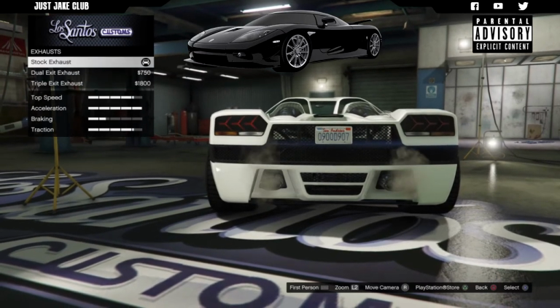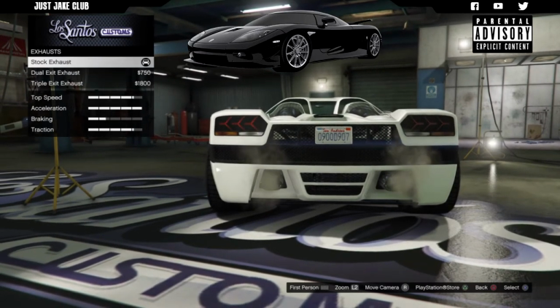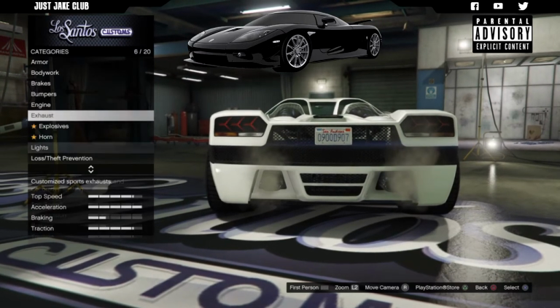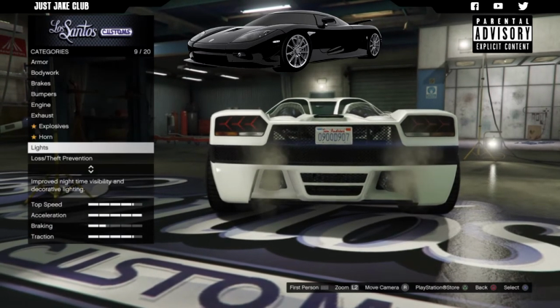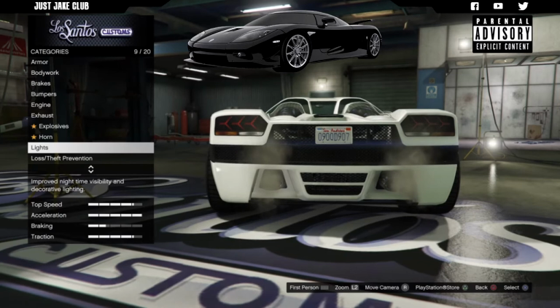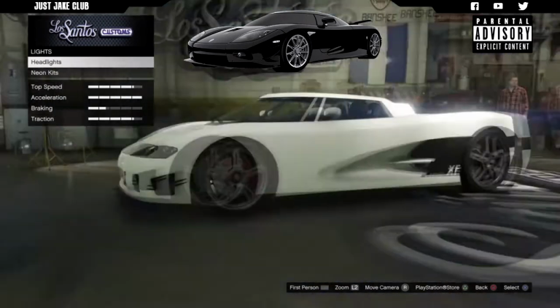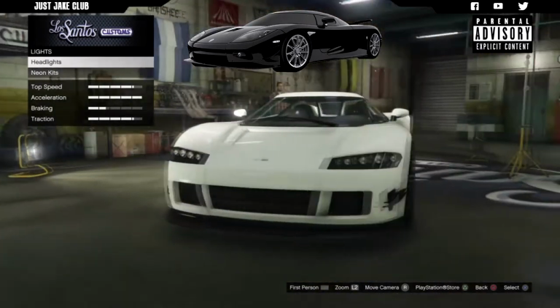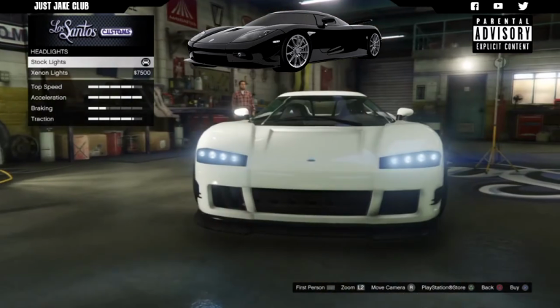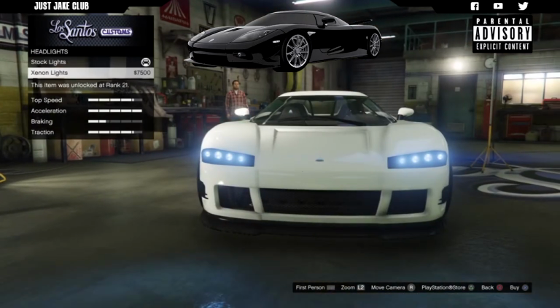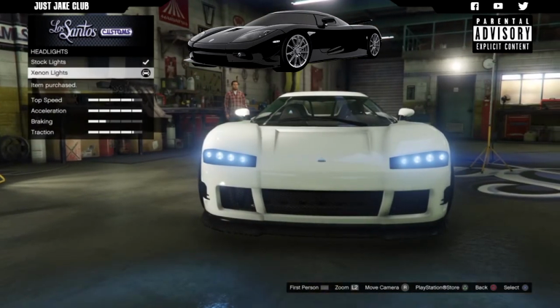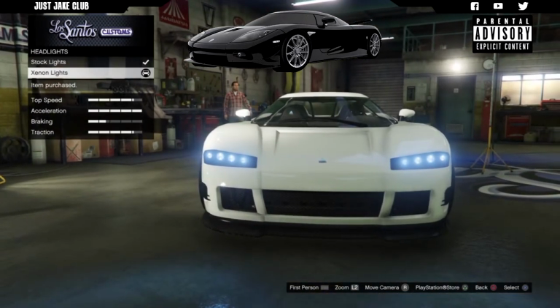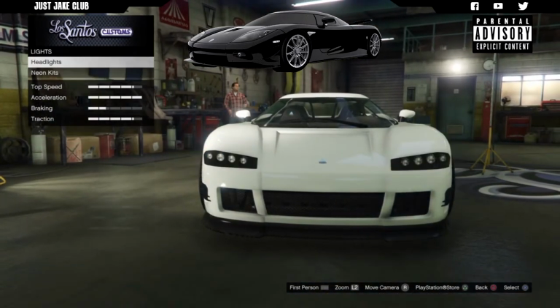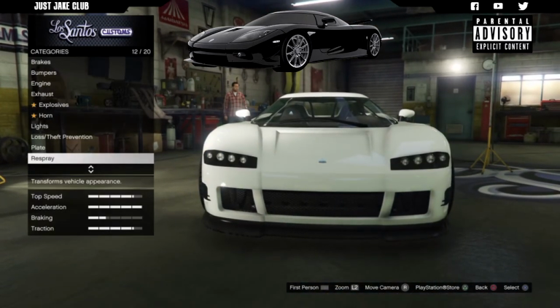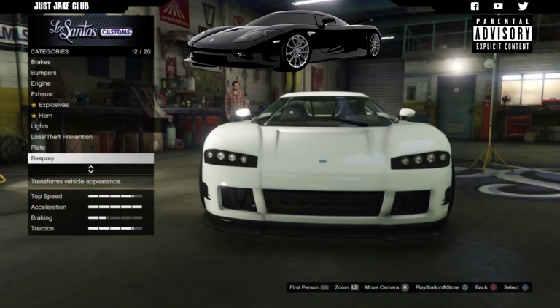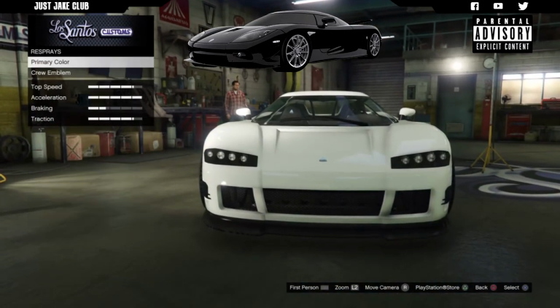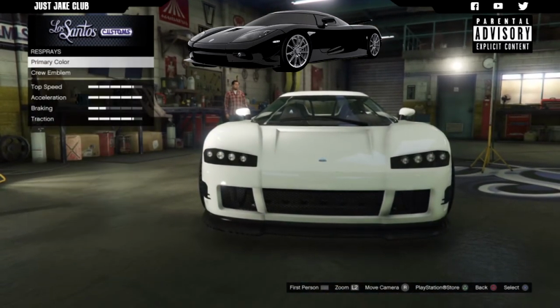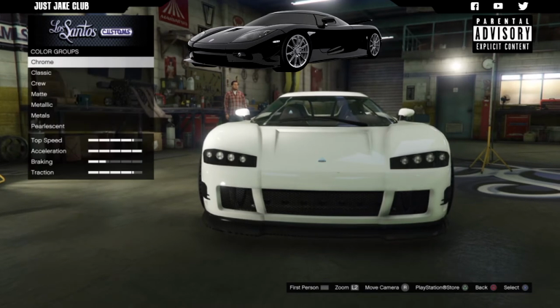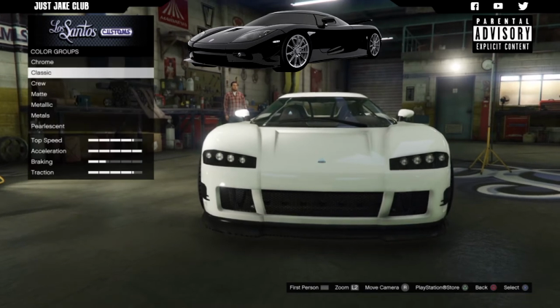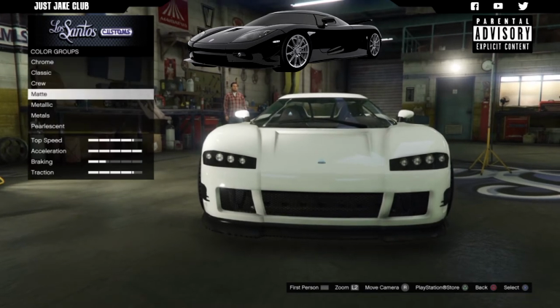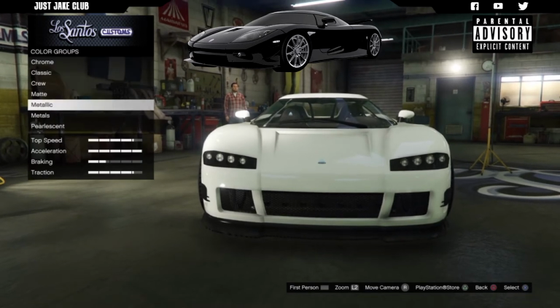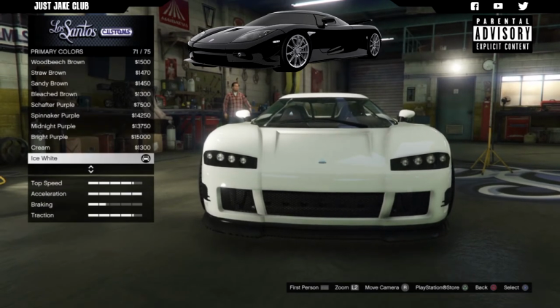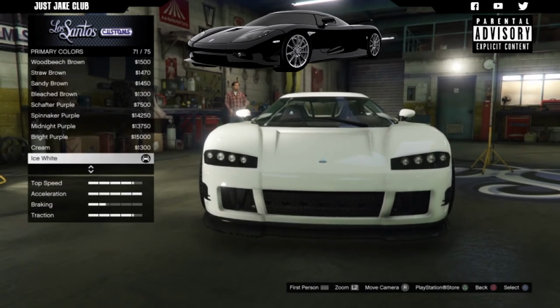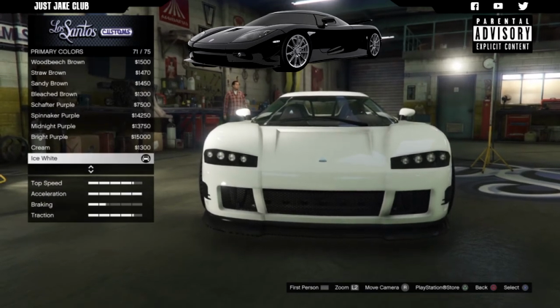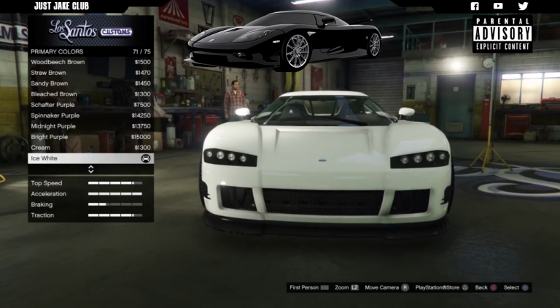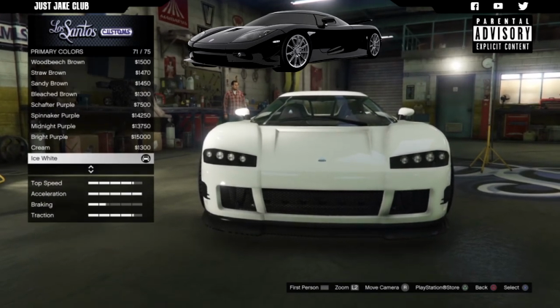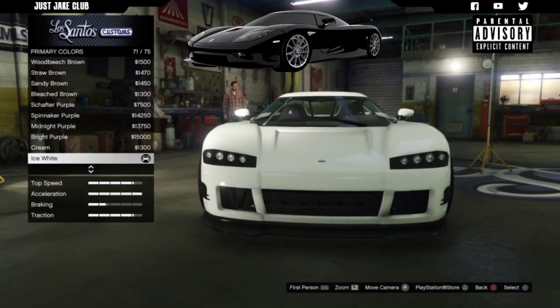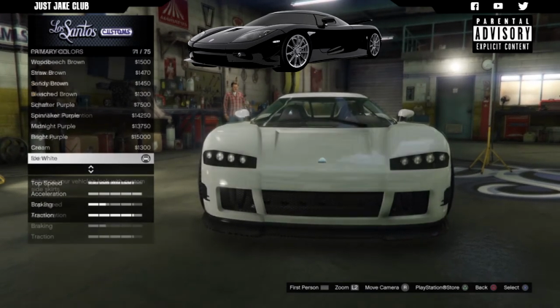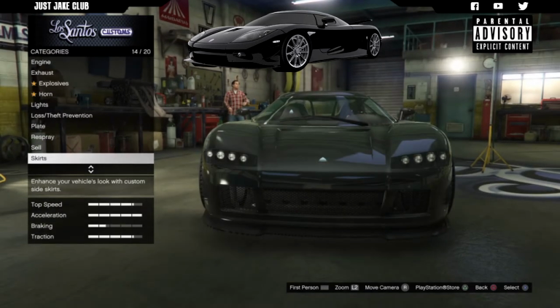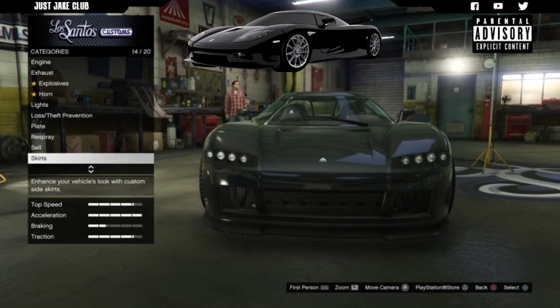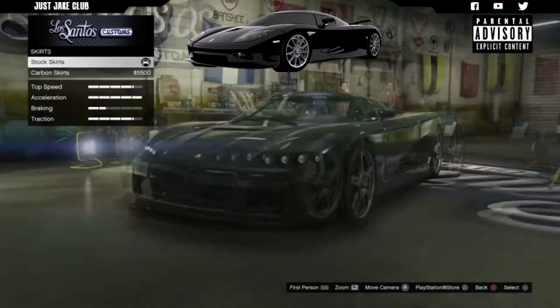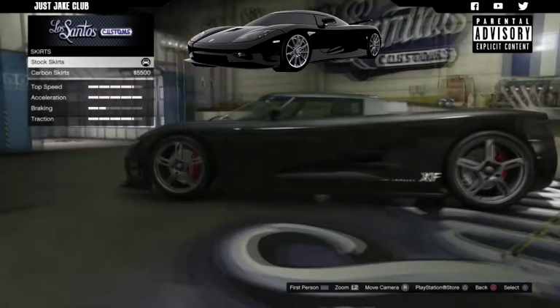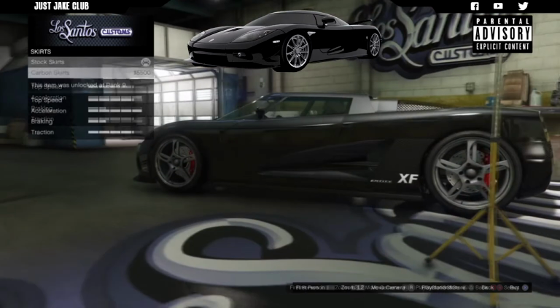Then we're going to go to the lights - you are going to headlights and purchase the xenon headlights. Then we're going to go to the respray - you are going to primary color into metallic and then you want to go and purchase carbon black.